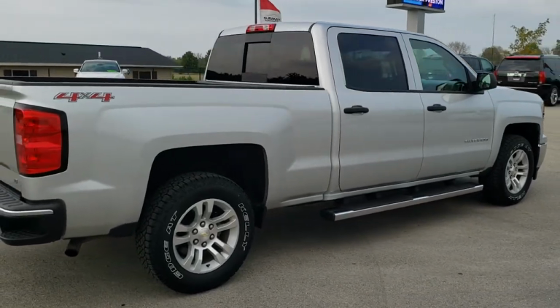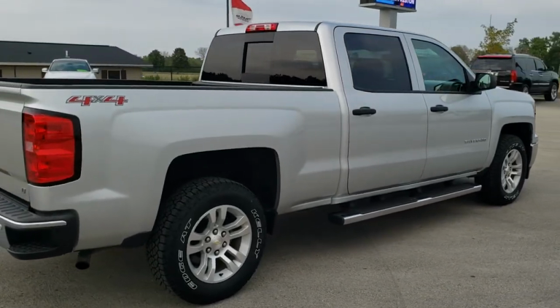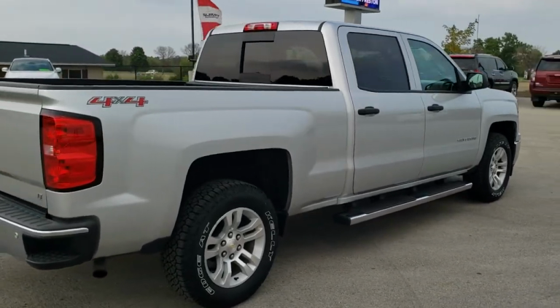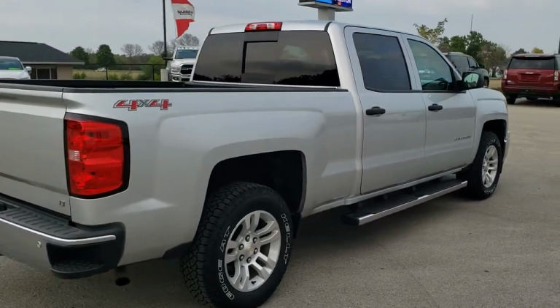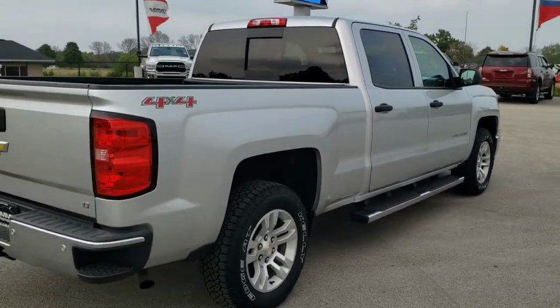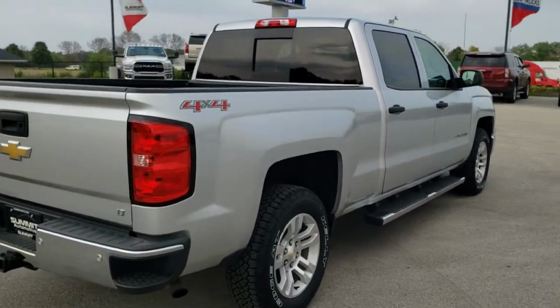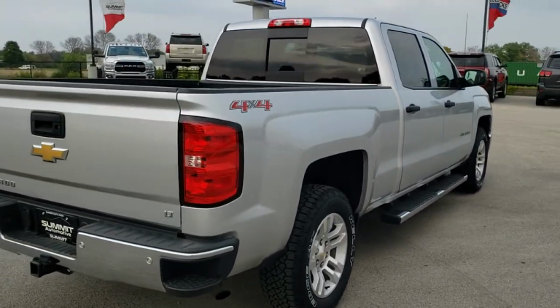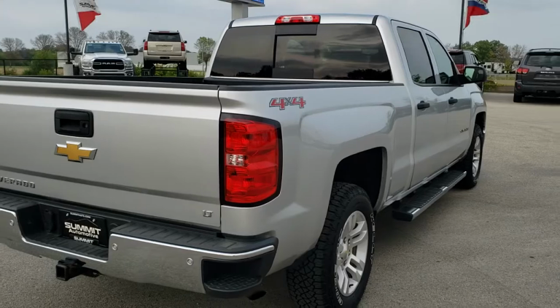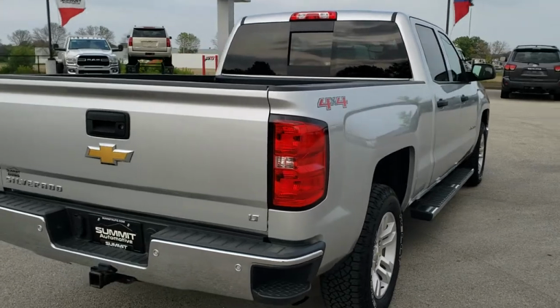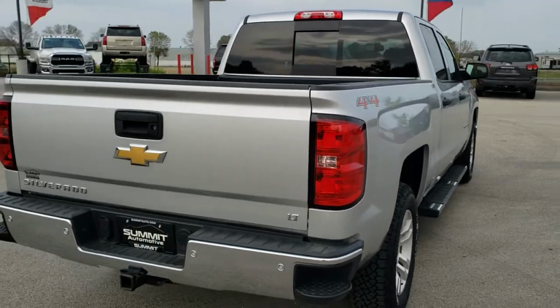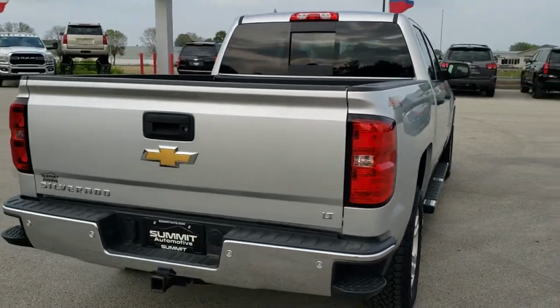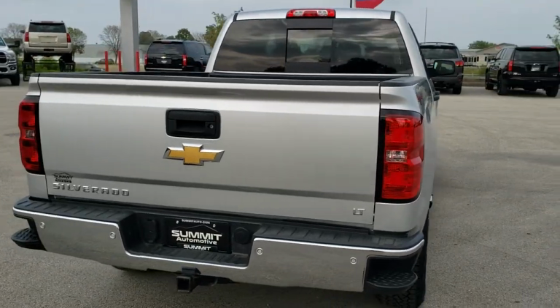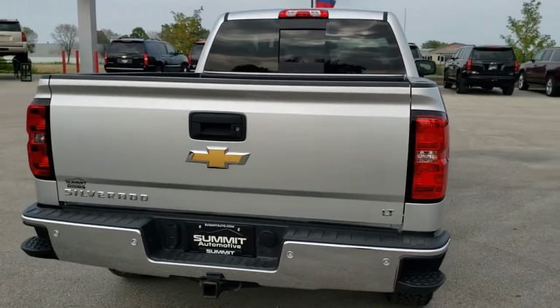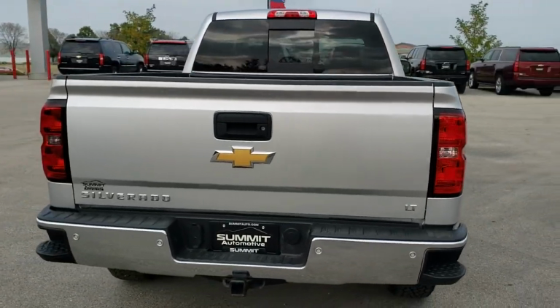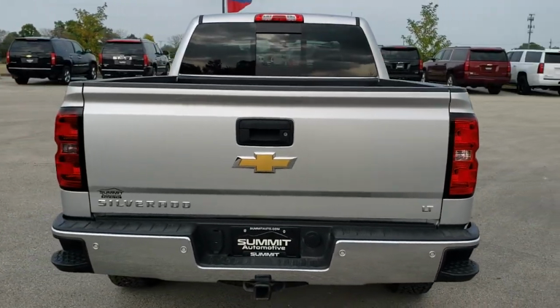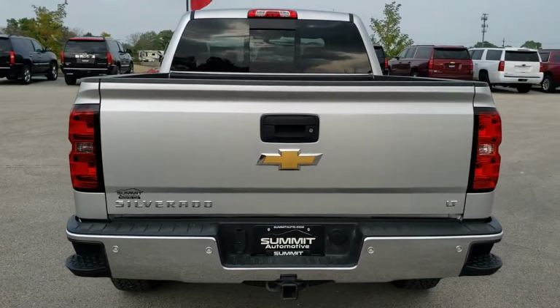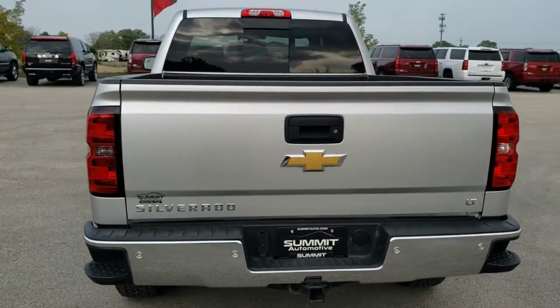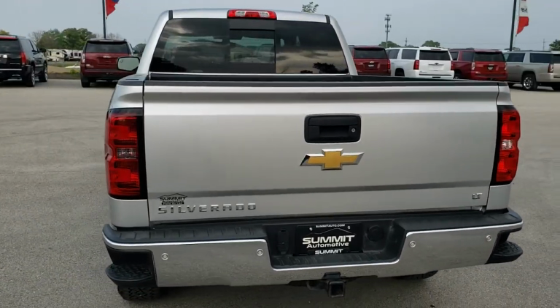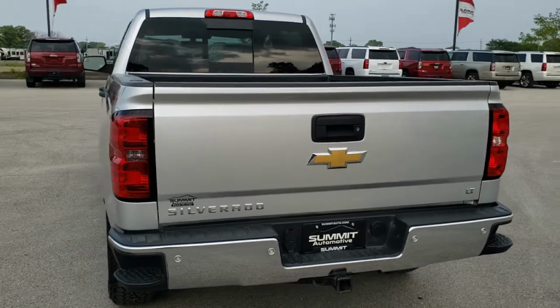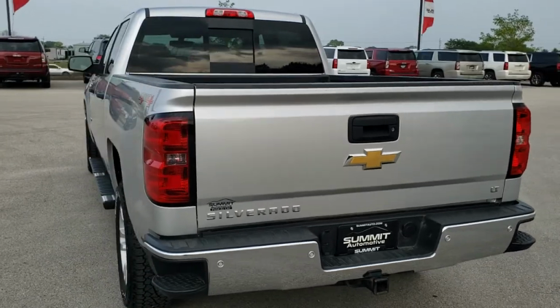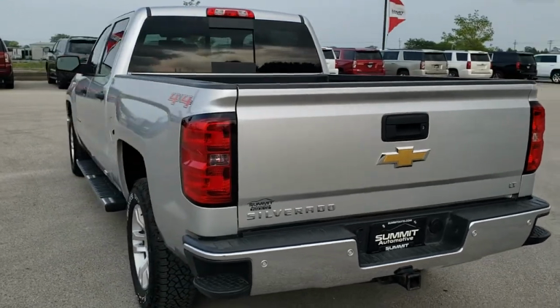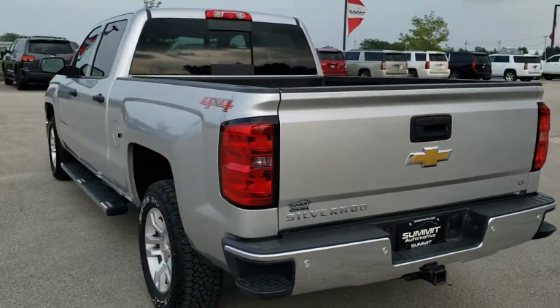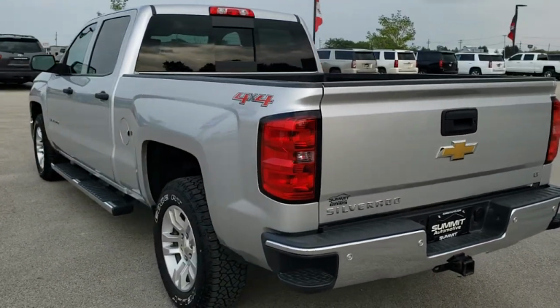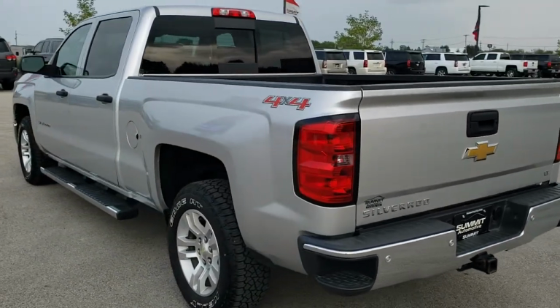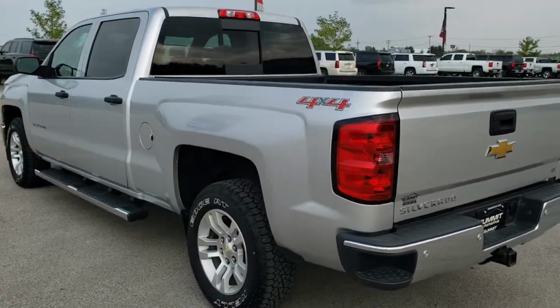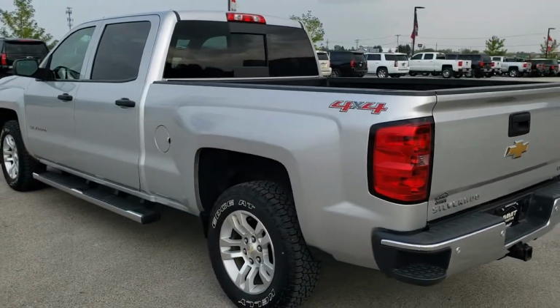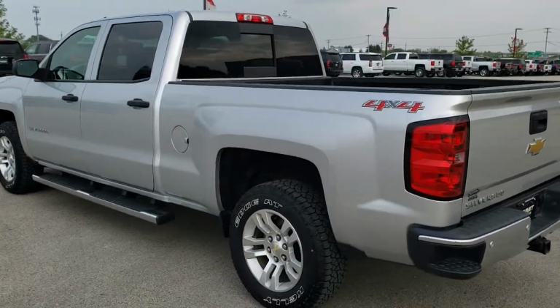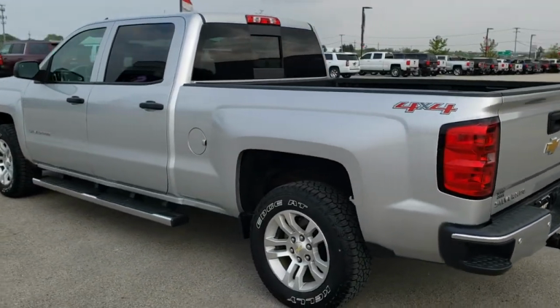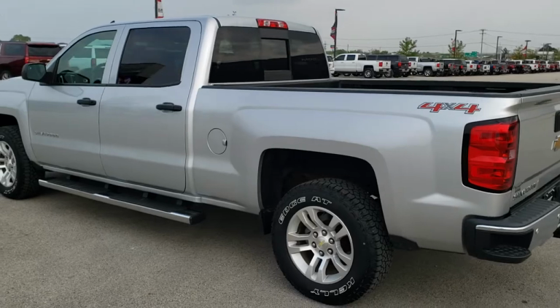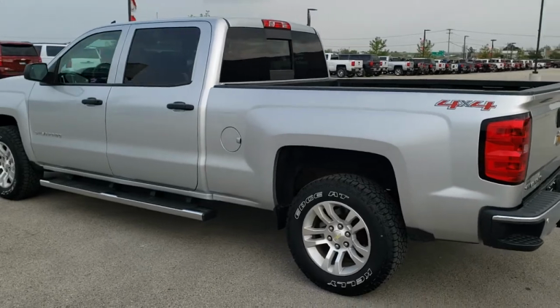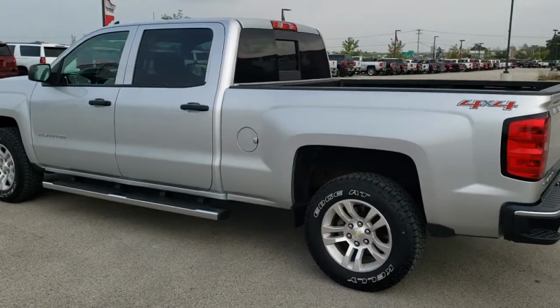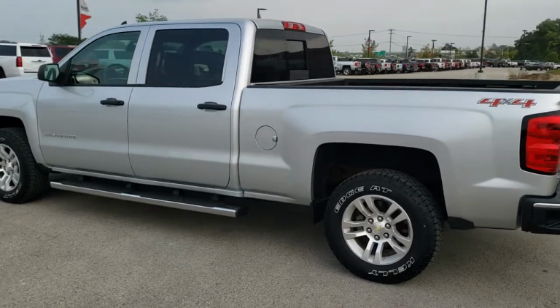Silver Ice Metallic is the color. We shoot all of our videos in 1080p, 60 frames per second, so if you have HD capabilities on your computer, tablet or smart phone device, turn them on right now because it is definitely your best way to check out the quality and condition of the vehicle before seeing it in person.